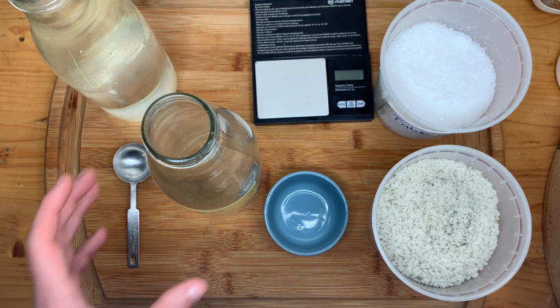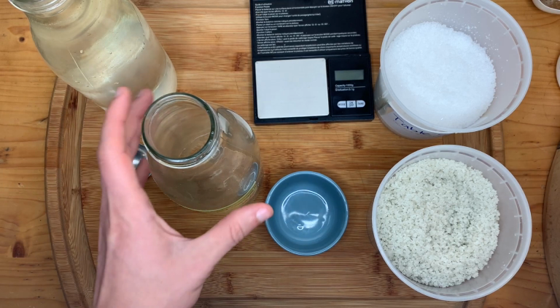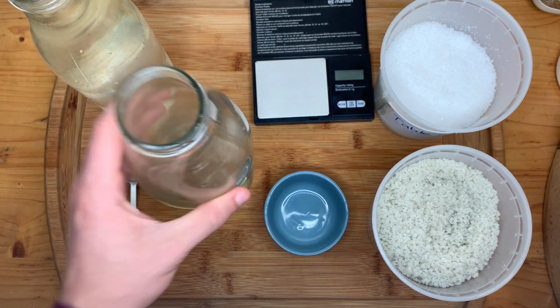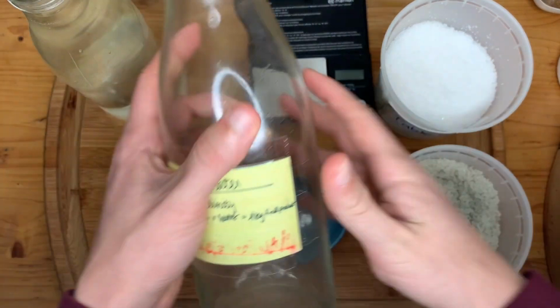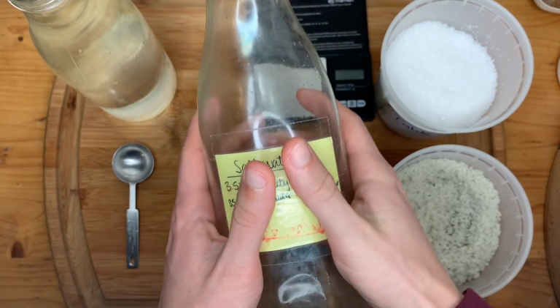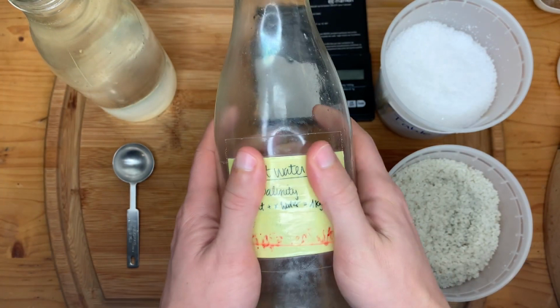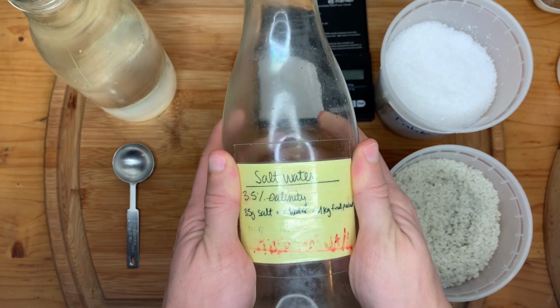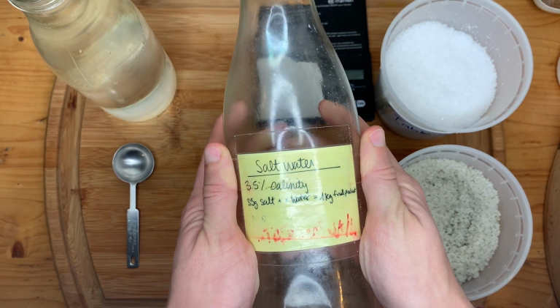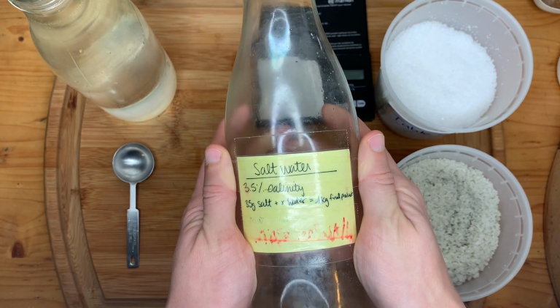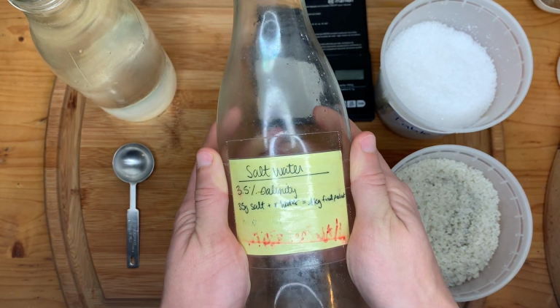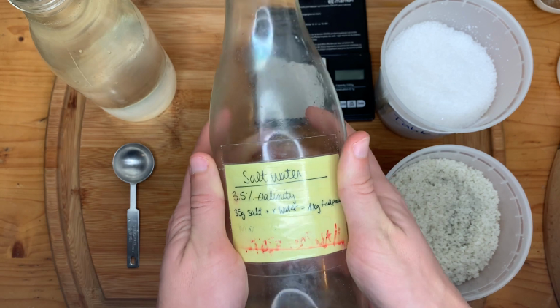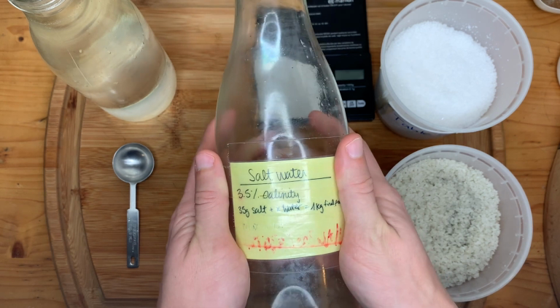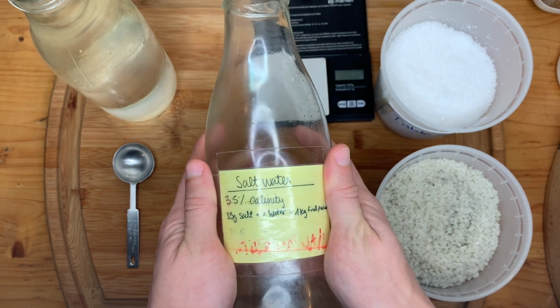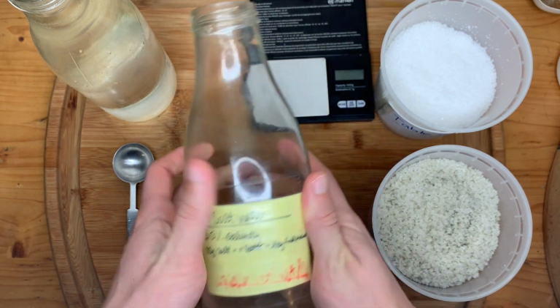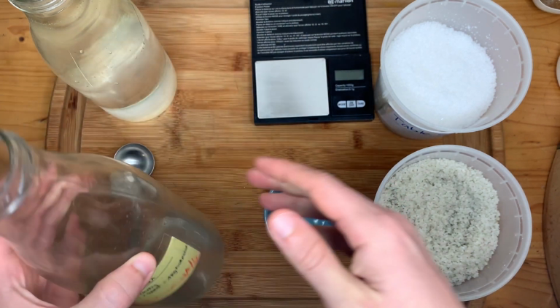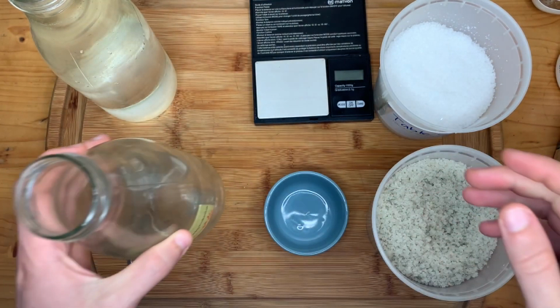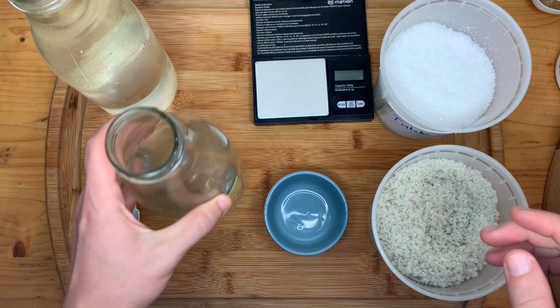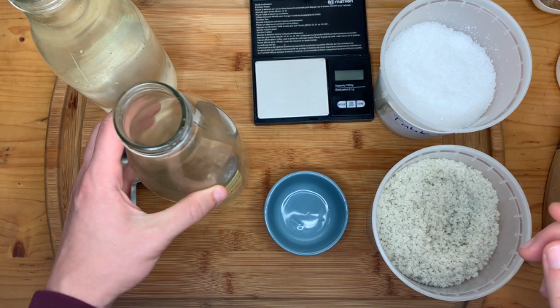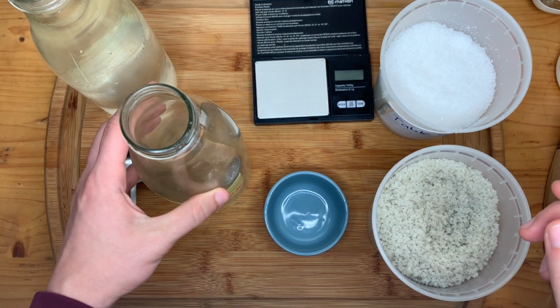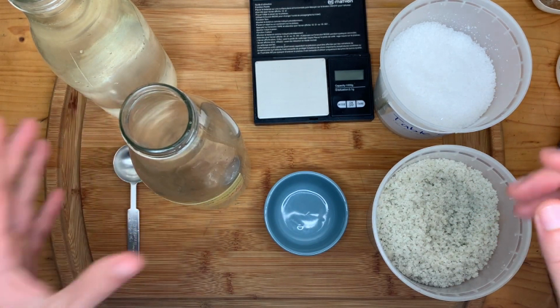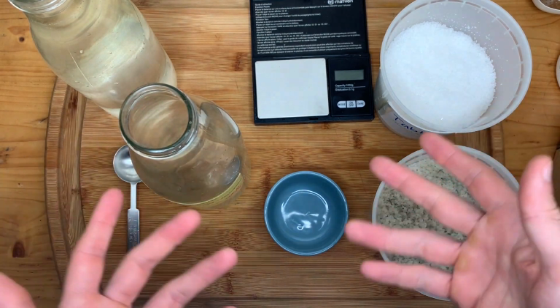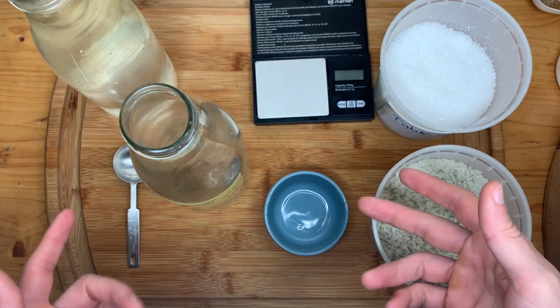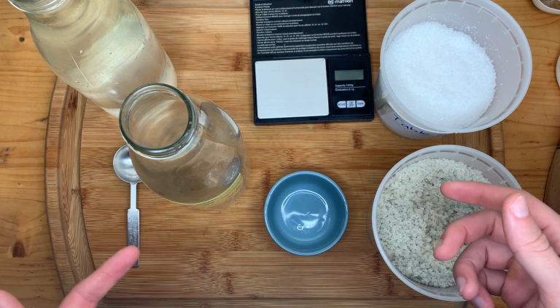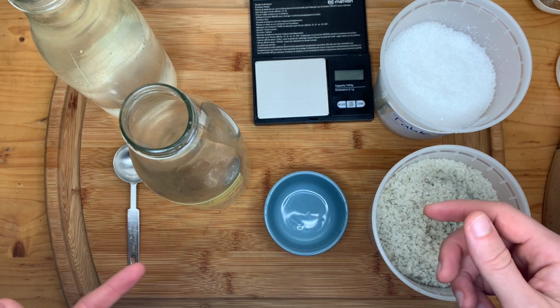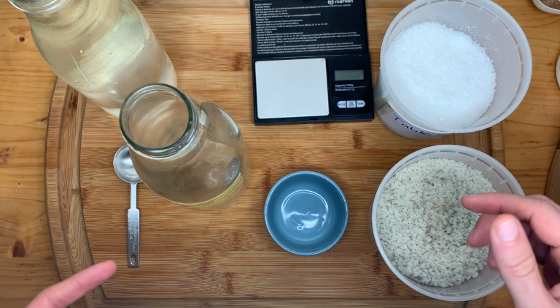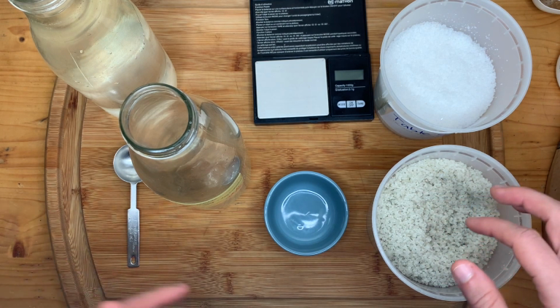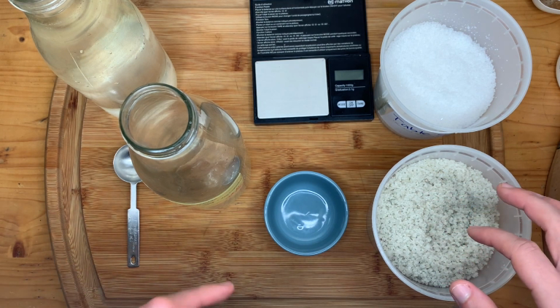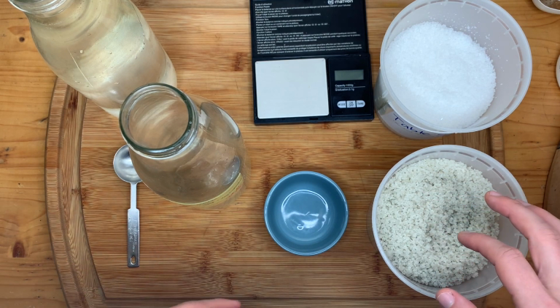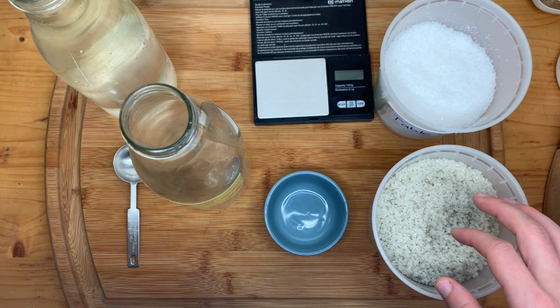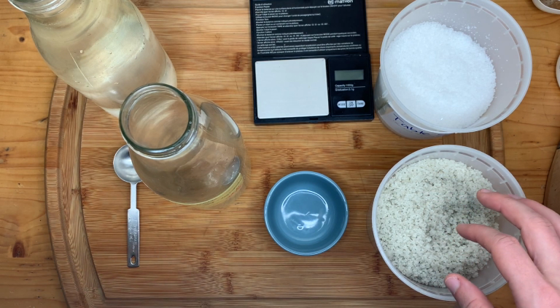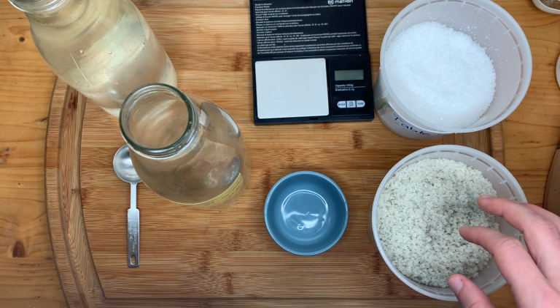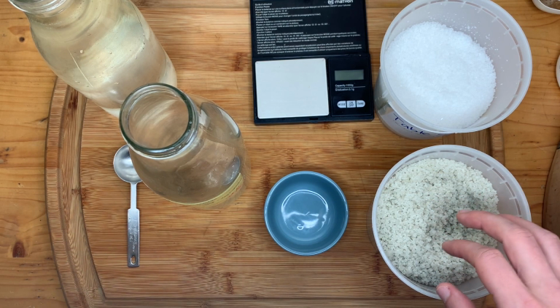All right, hi everyone, welcome back. This is going to be a video presentation on salt brining for fermentation, more specifically lacto-fermentation. This is the same type of salt brine that I use for all of my vegetable ferments.